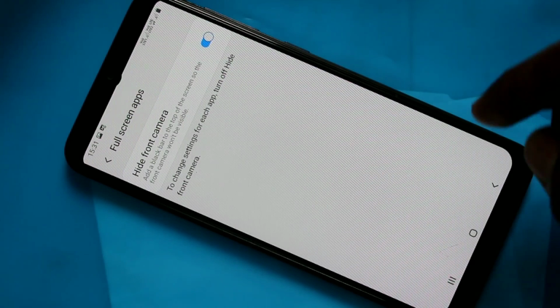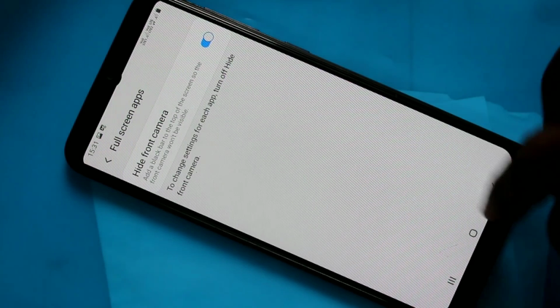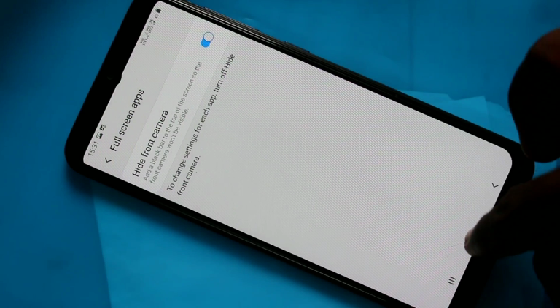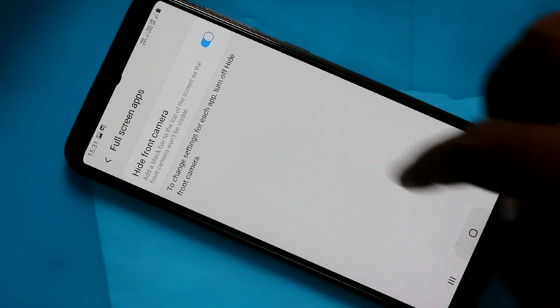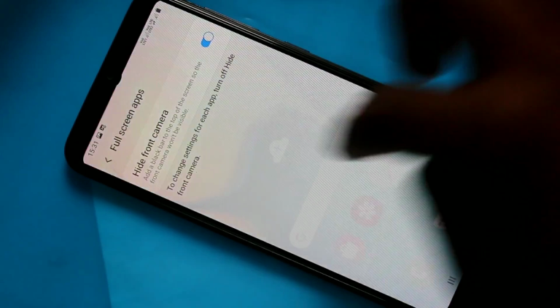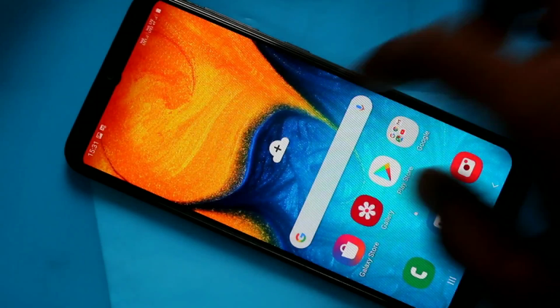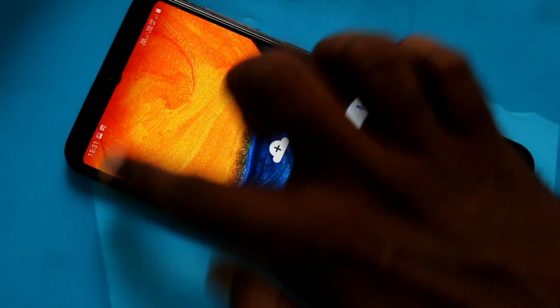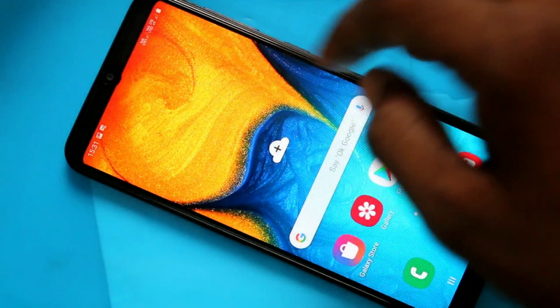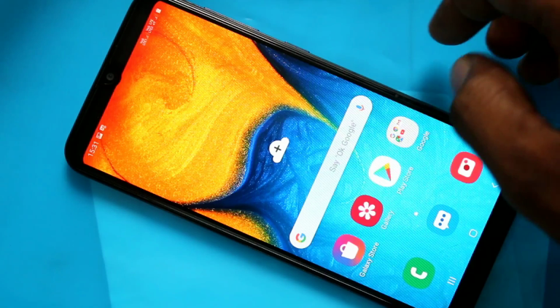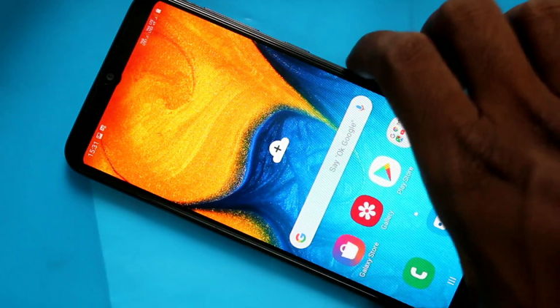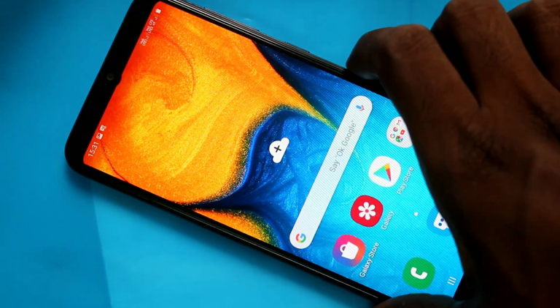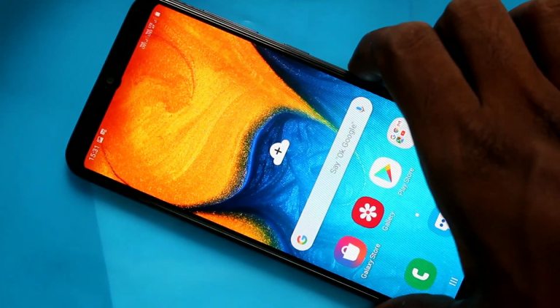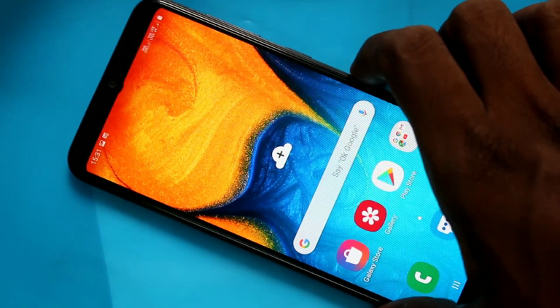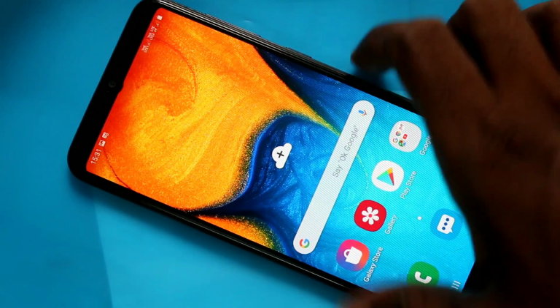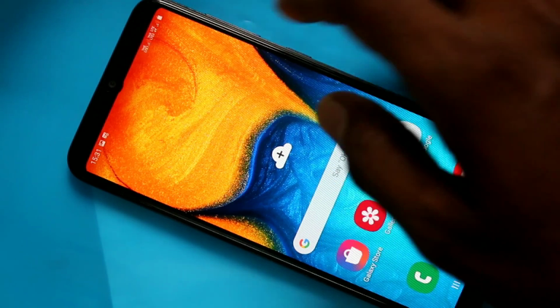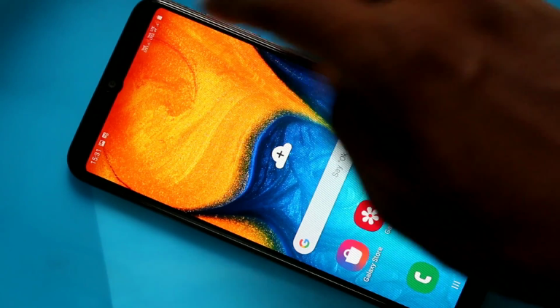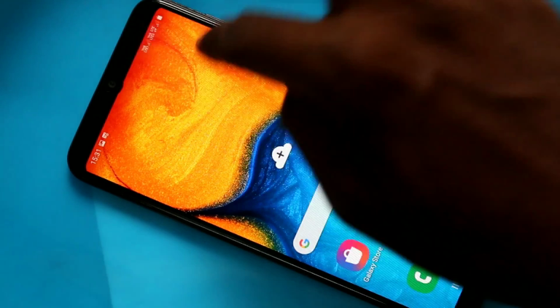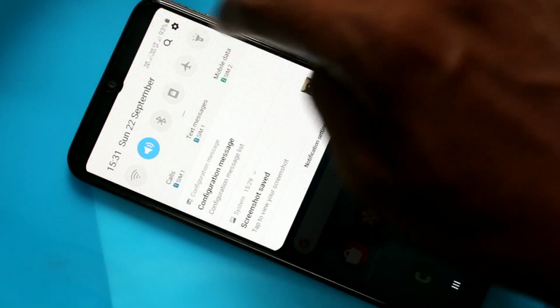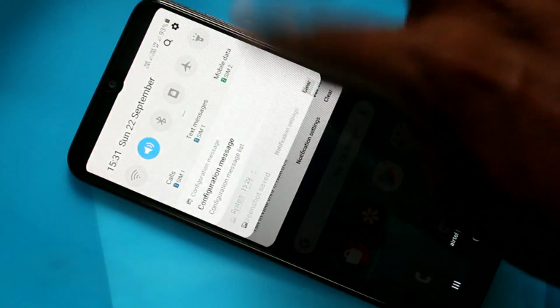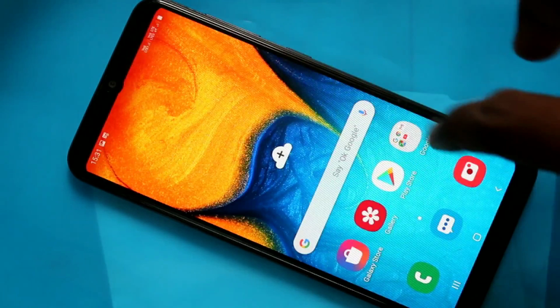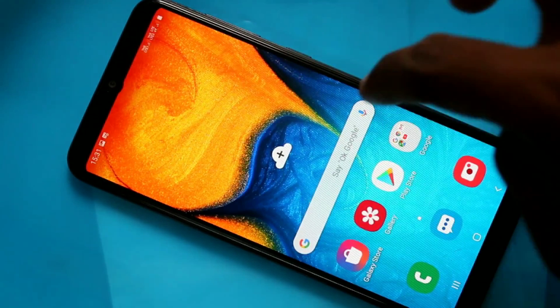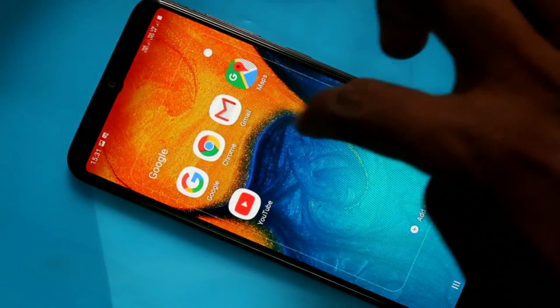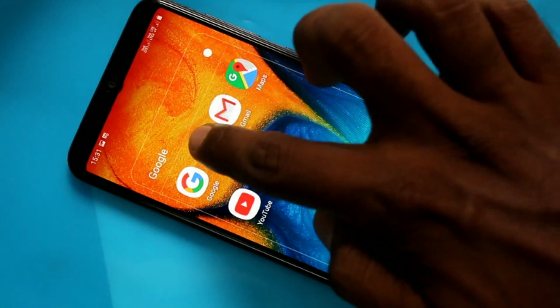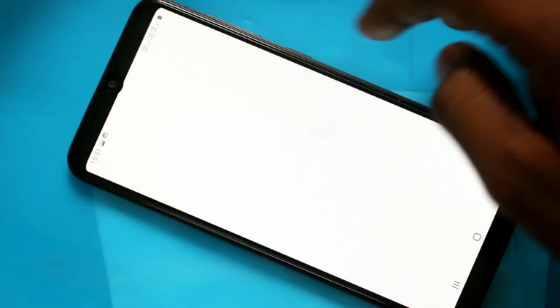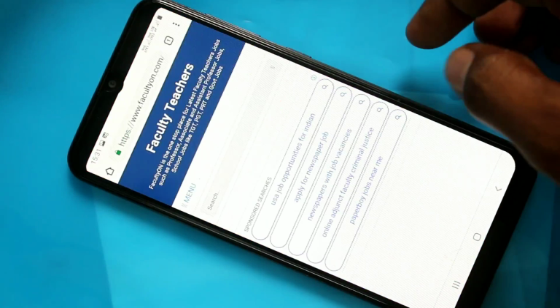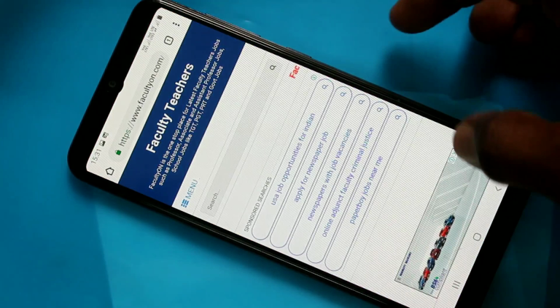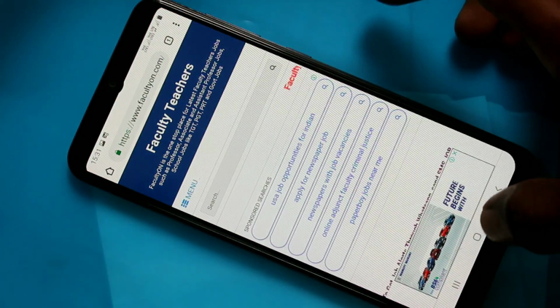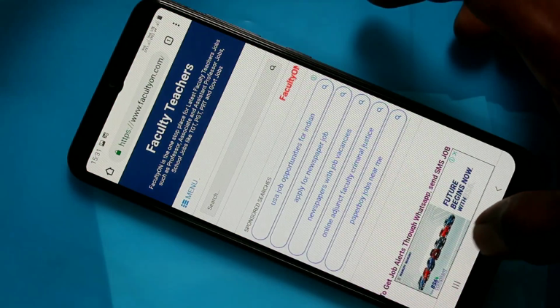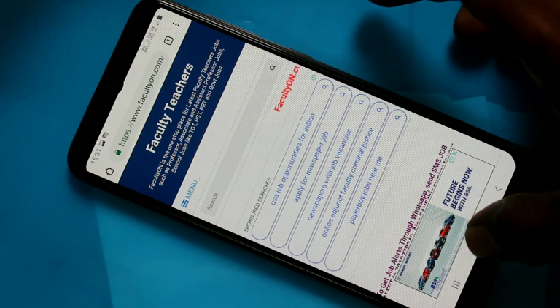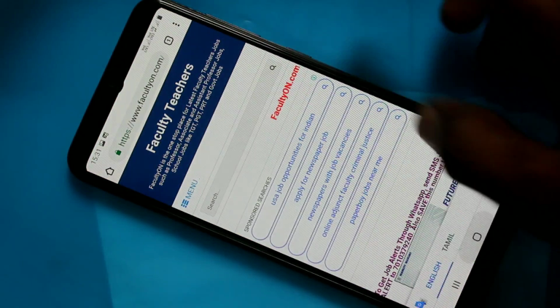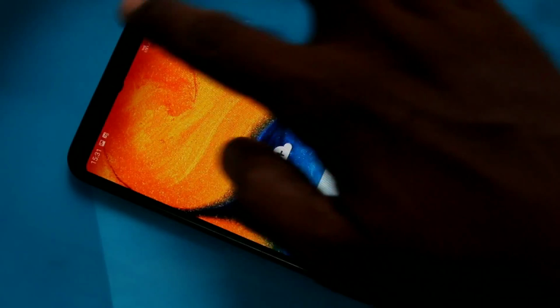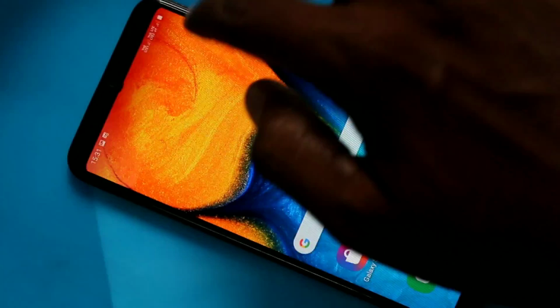Yes, now the display is like a normal display — that is a flat display. I open Google Chrome and the screen is like a flat.